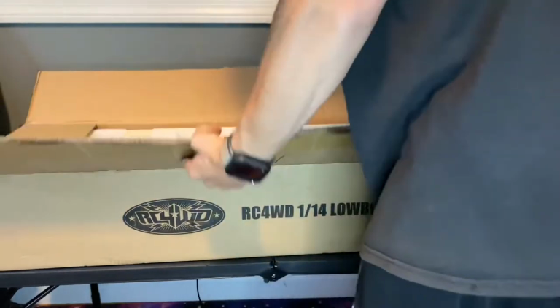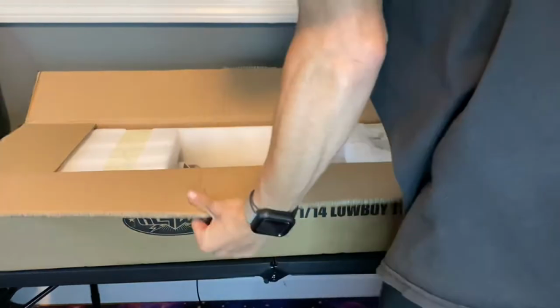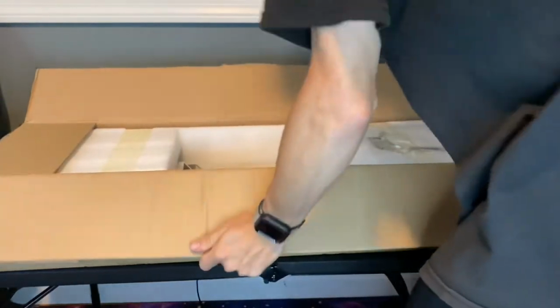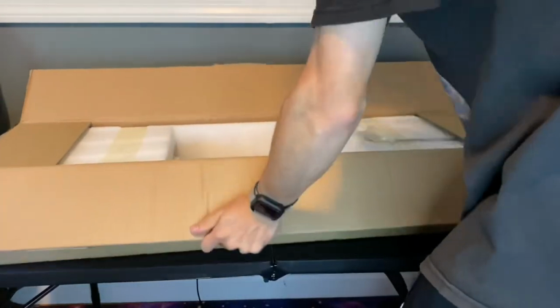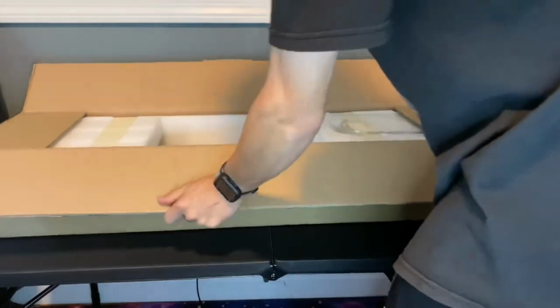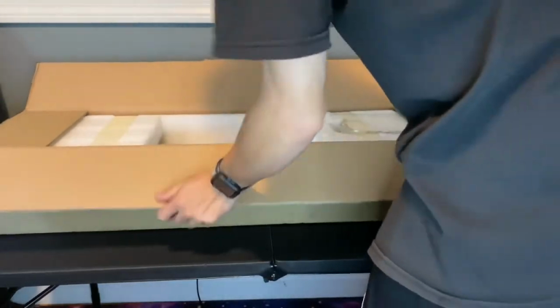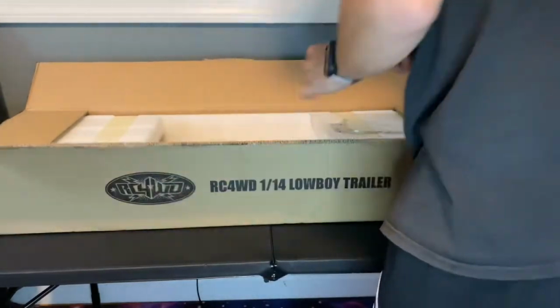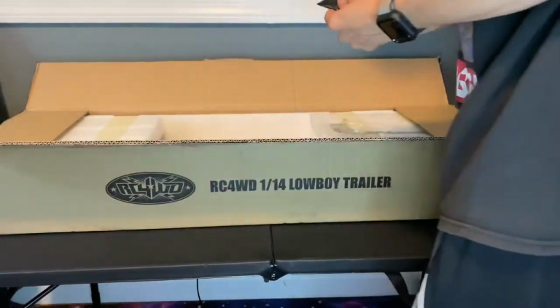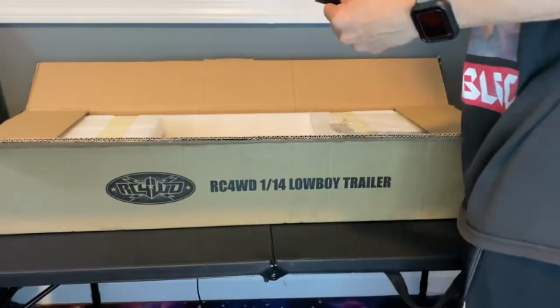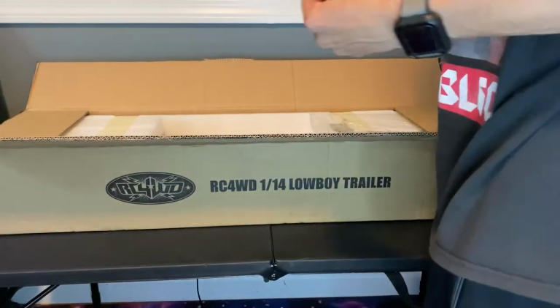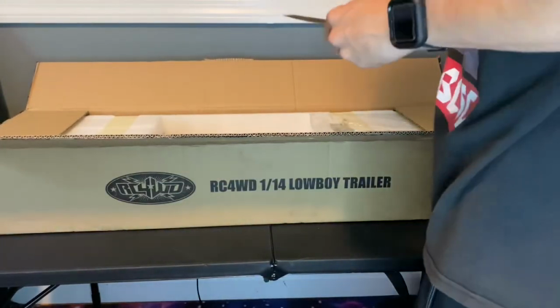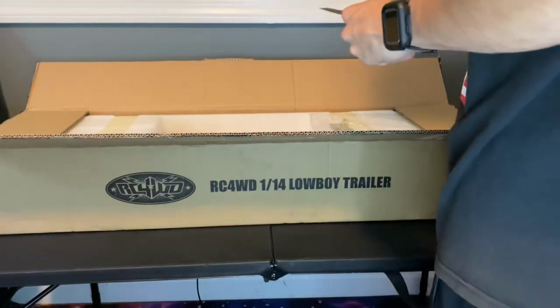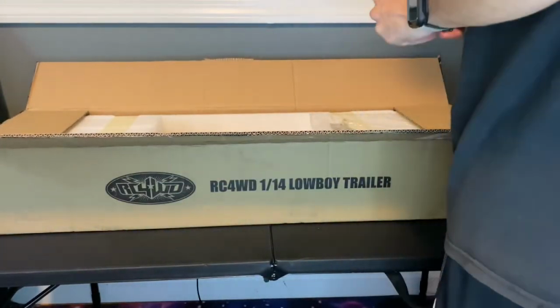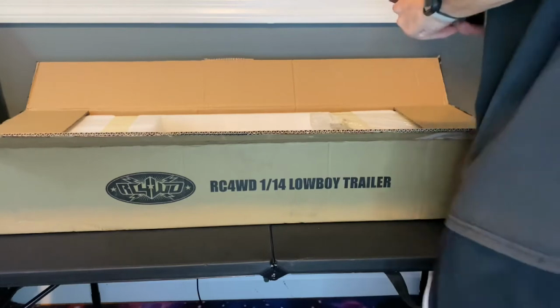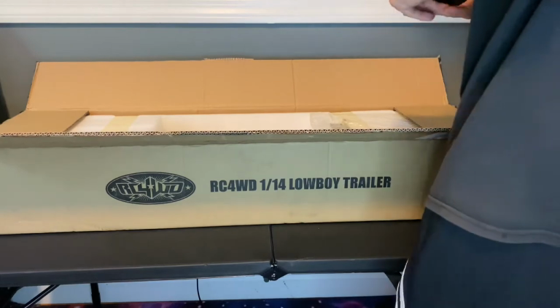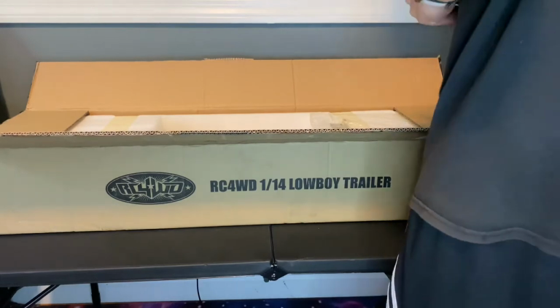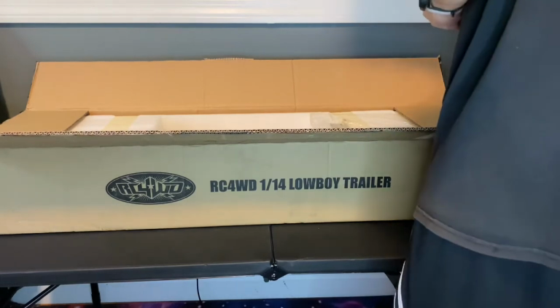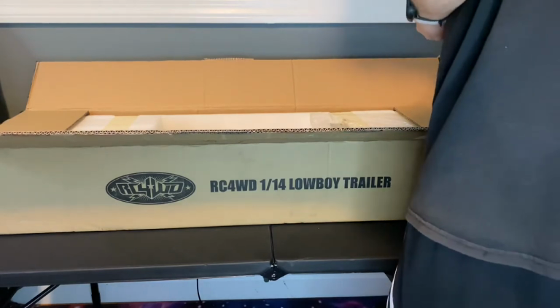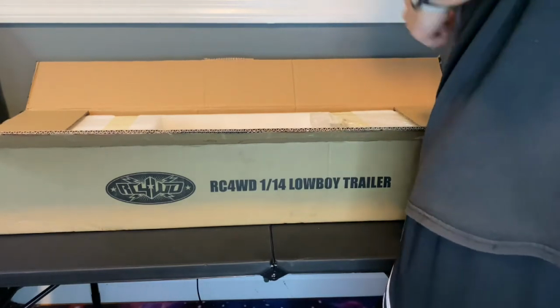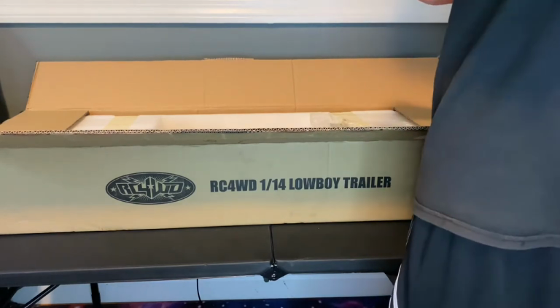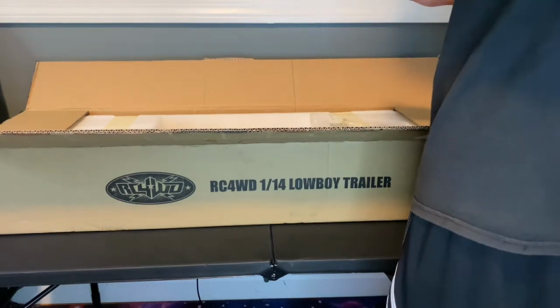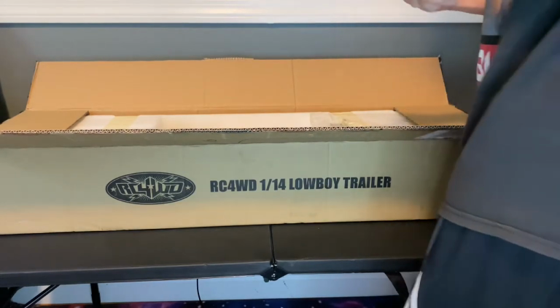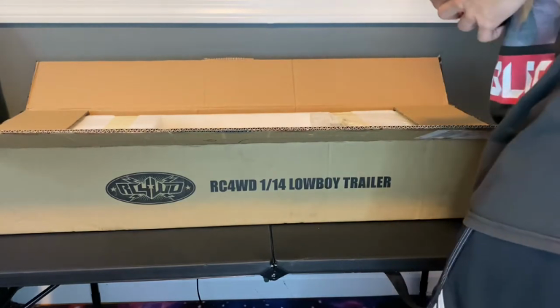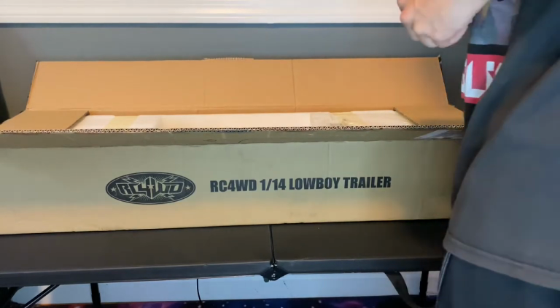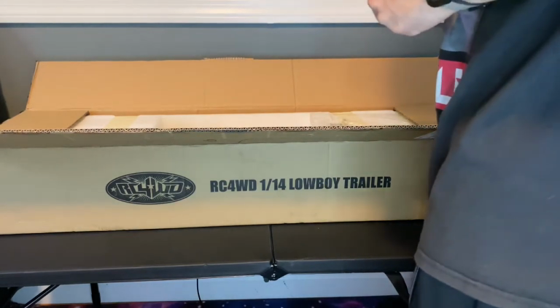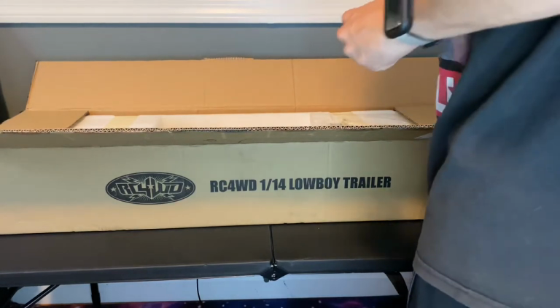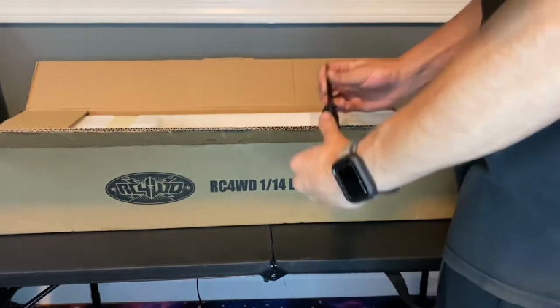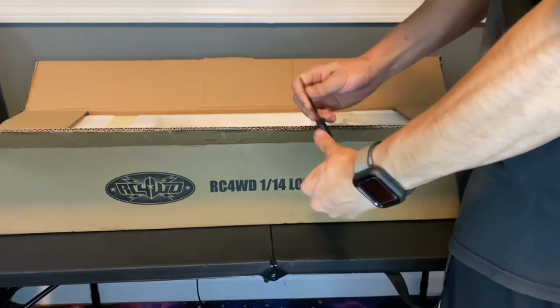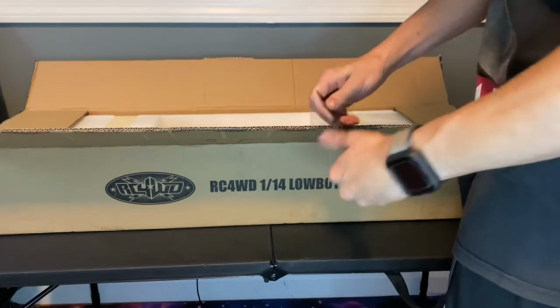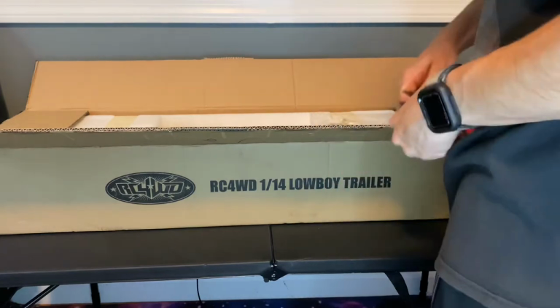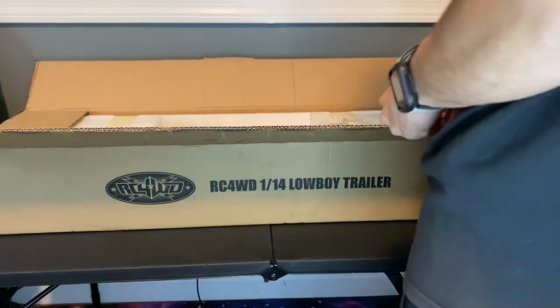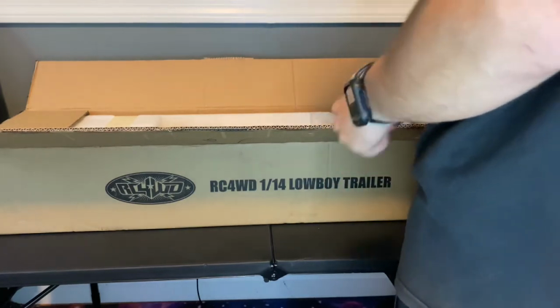This trailer is from WD Customs and it is 15 inches wide. It is close to 50 inches long — I believe it comes in at 47 inches.